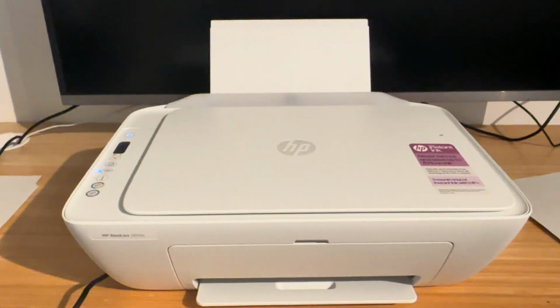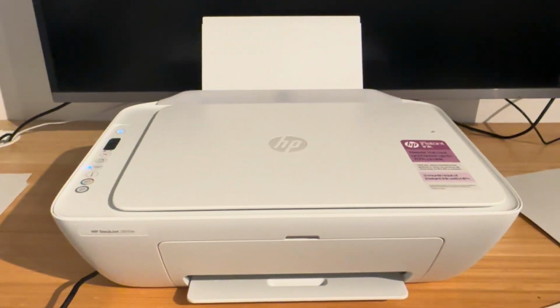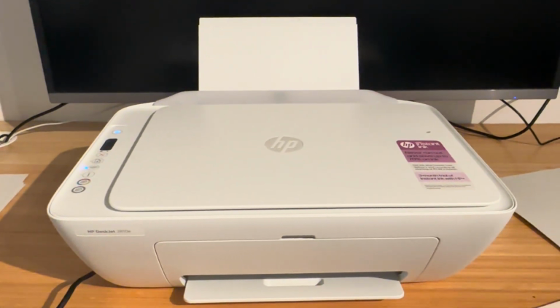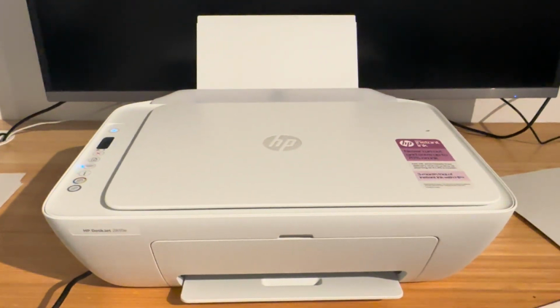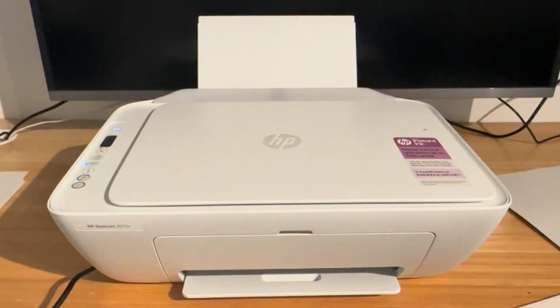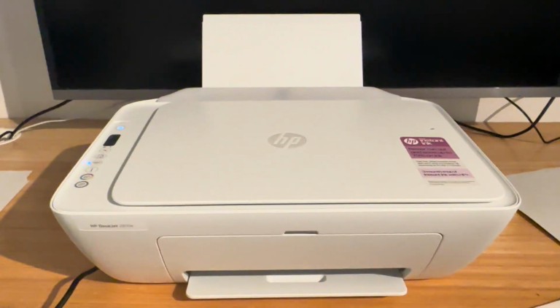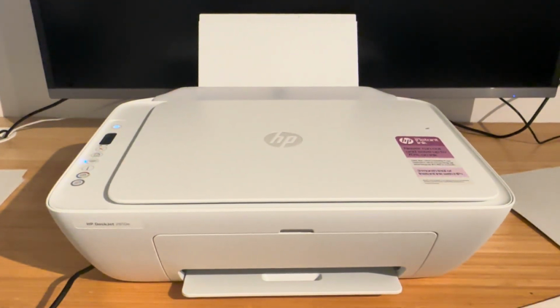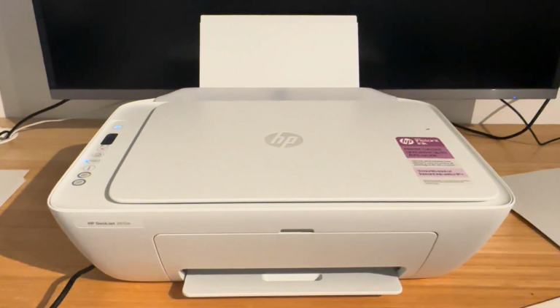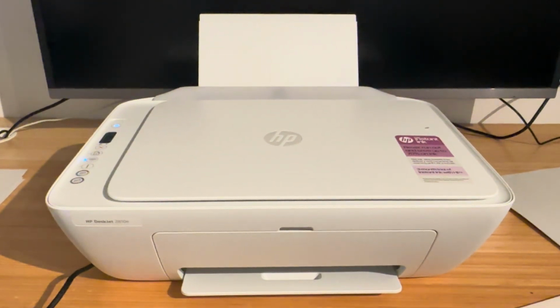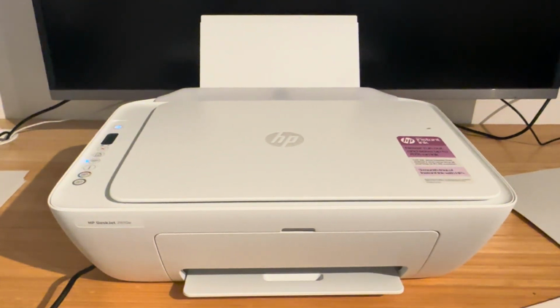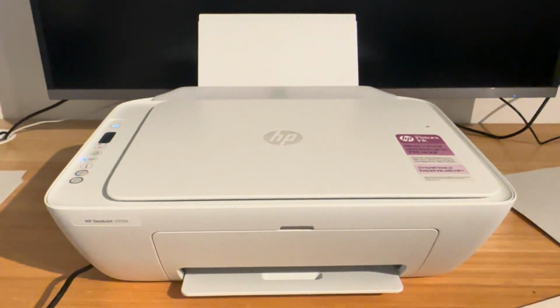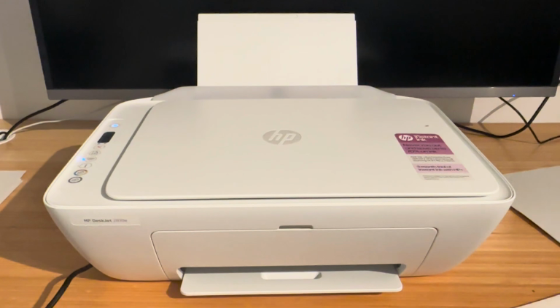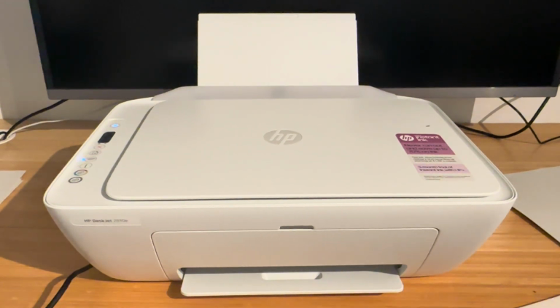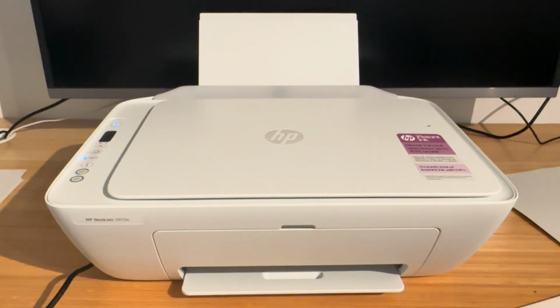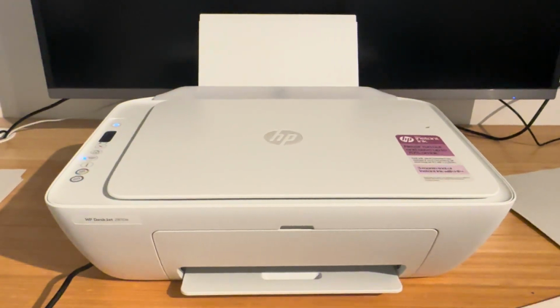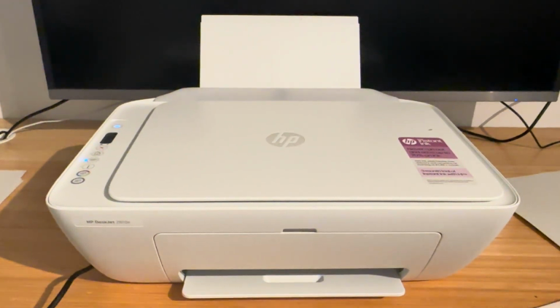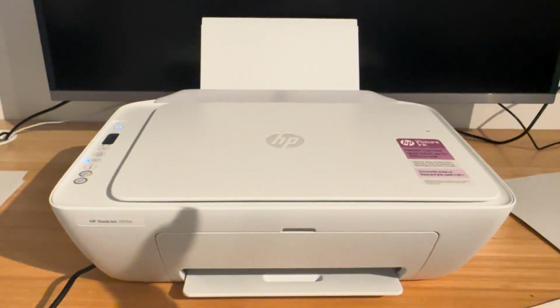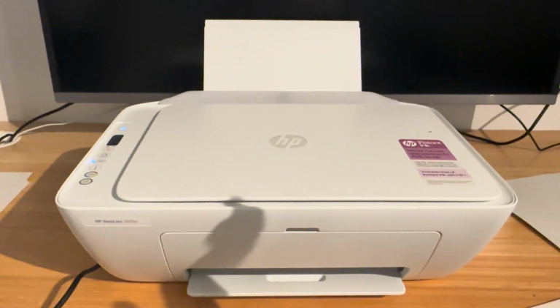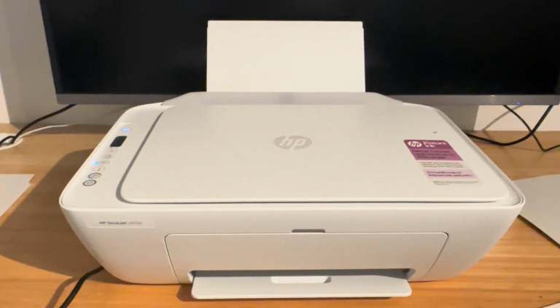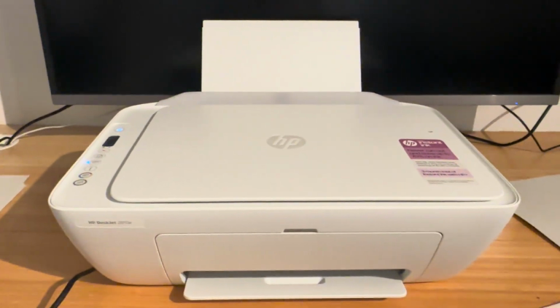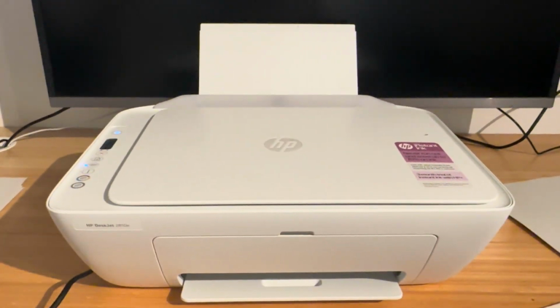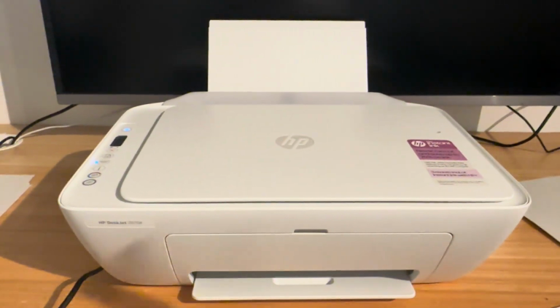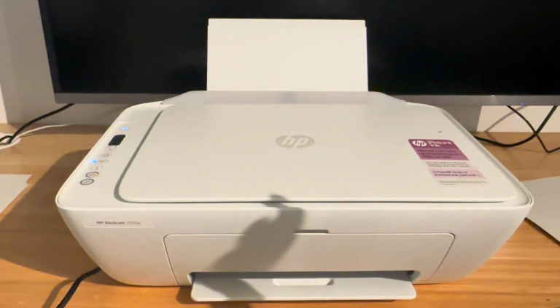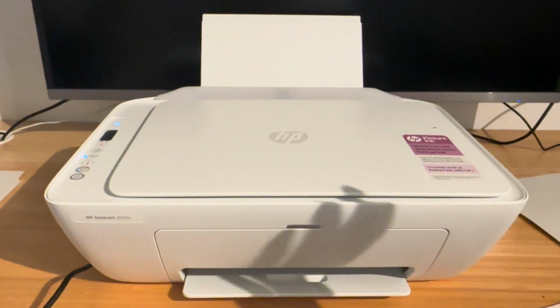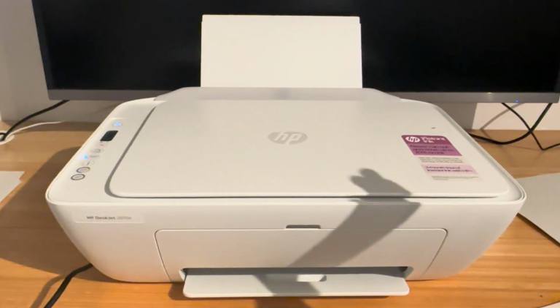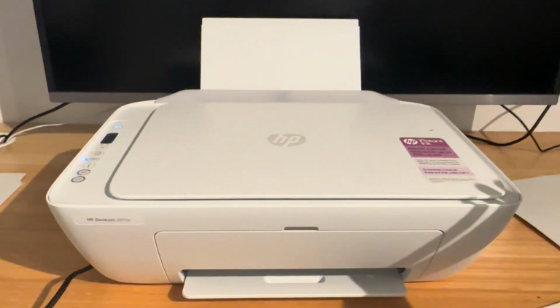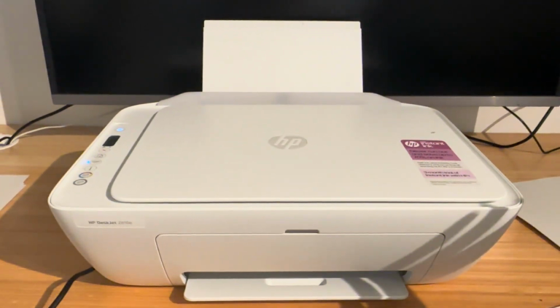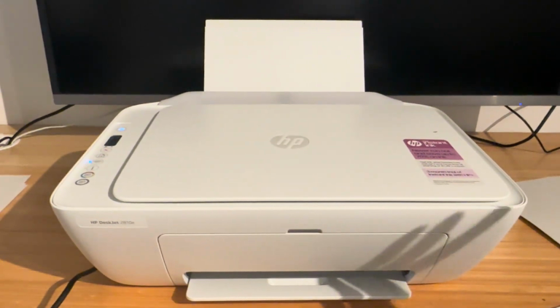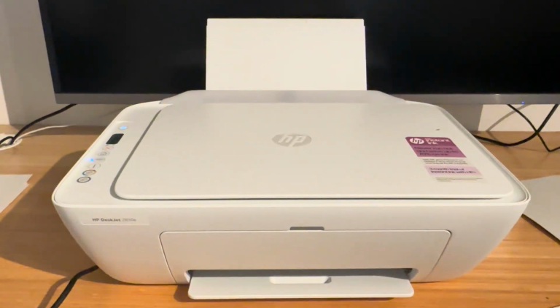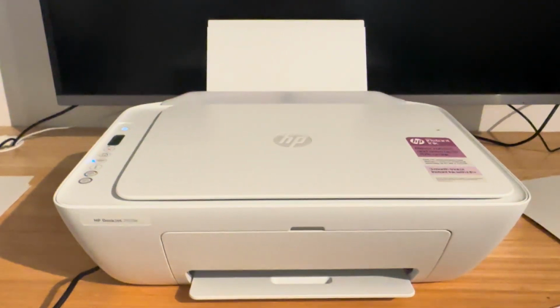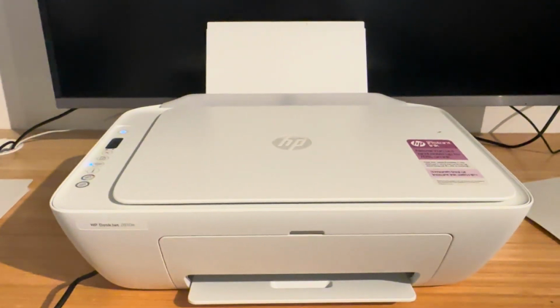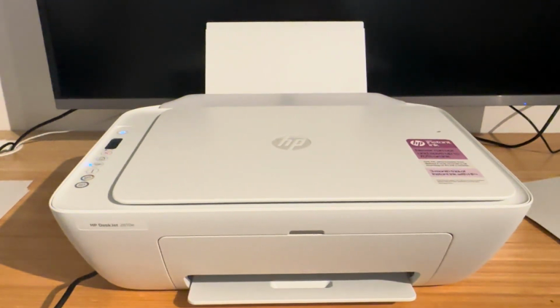Hello everyone and welcome back to my channel. In this video I'm going to be showing you how to stop your printer from printing test pages. It can be quite annoying — this is an issue that comes up a few times. It is quite rare from my experience but it does happen.